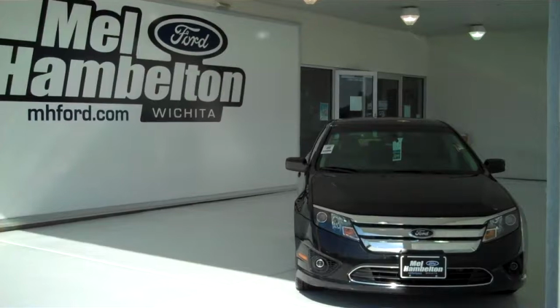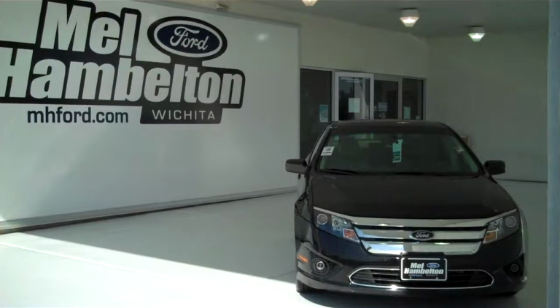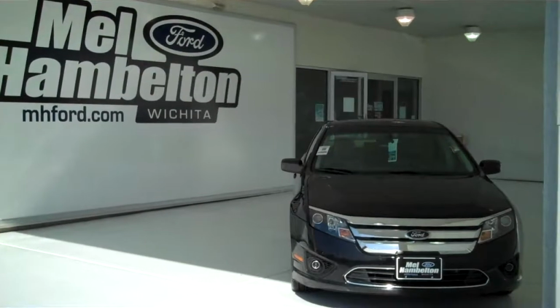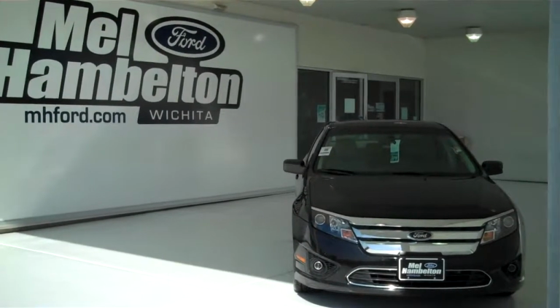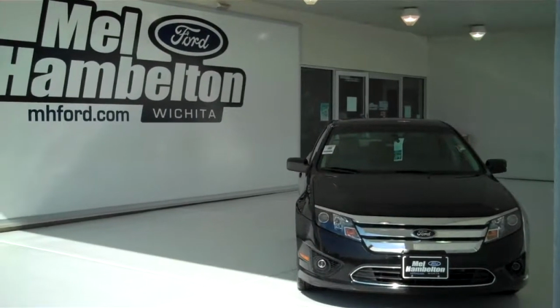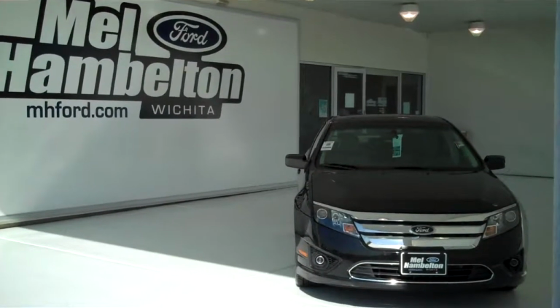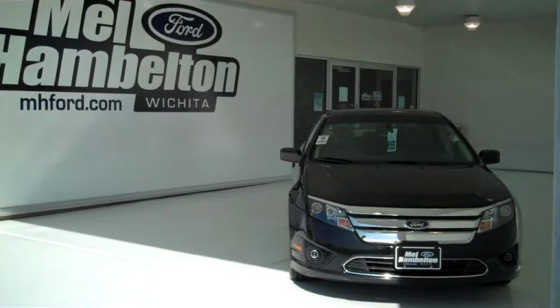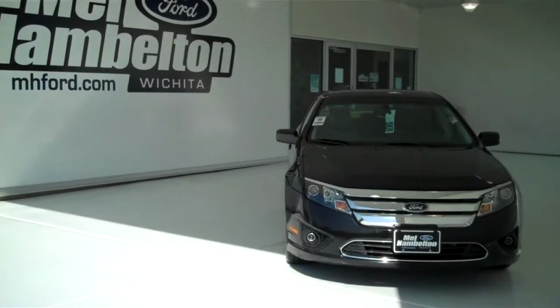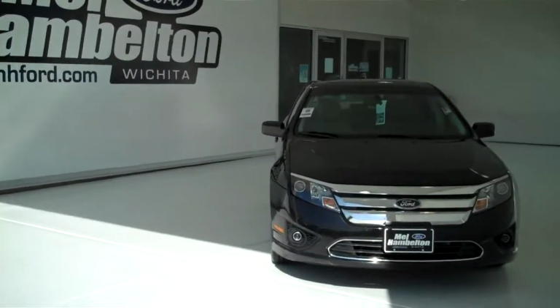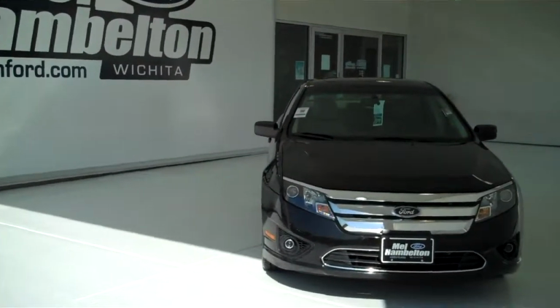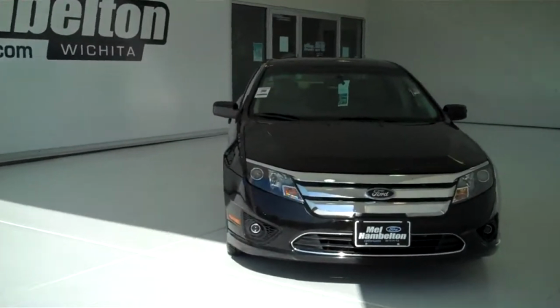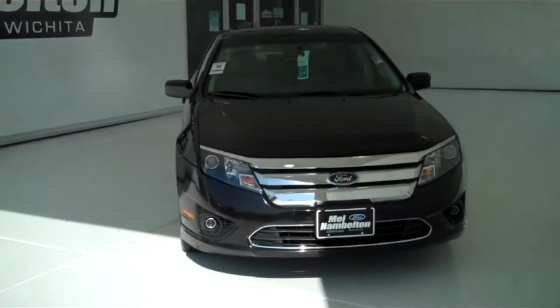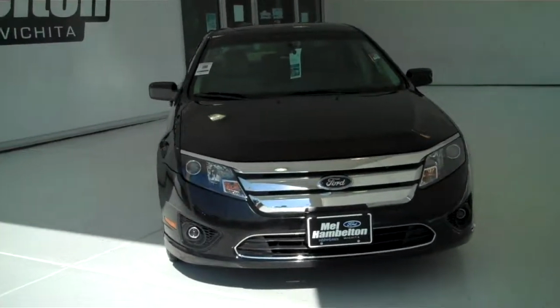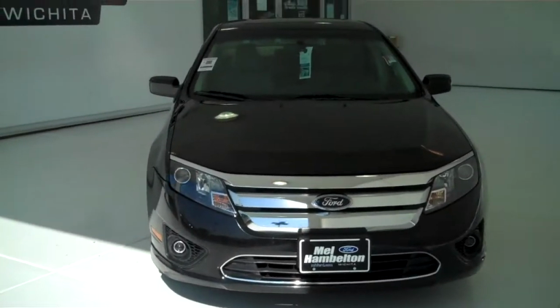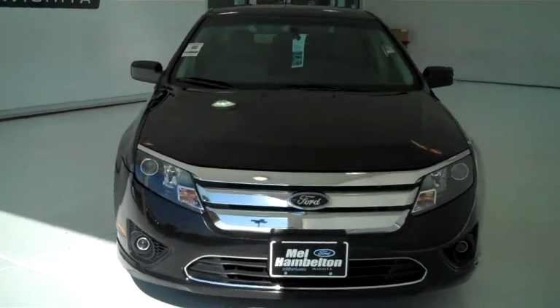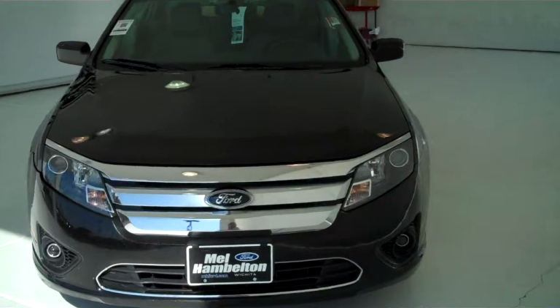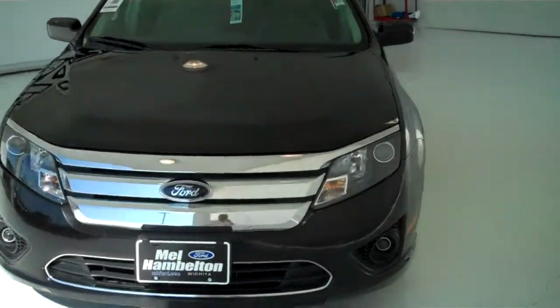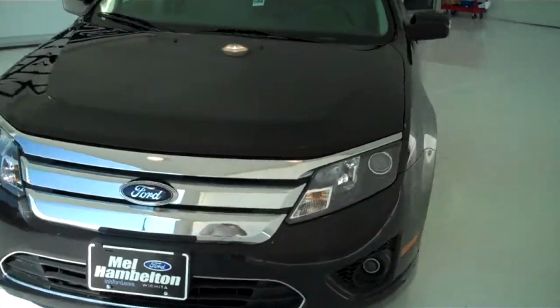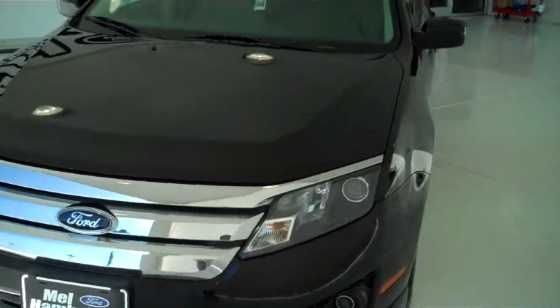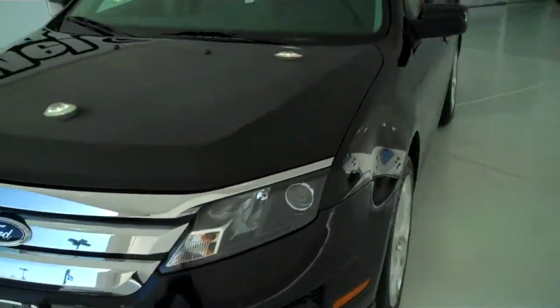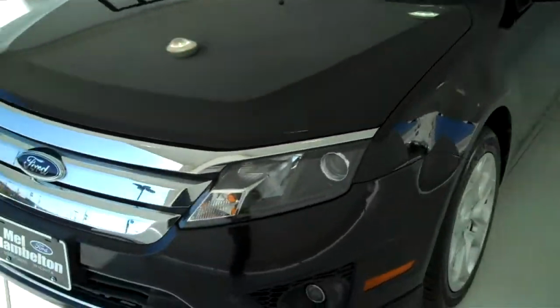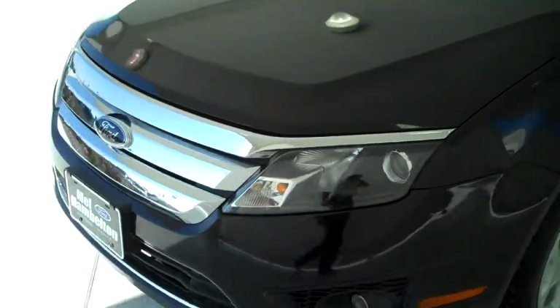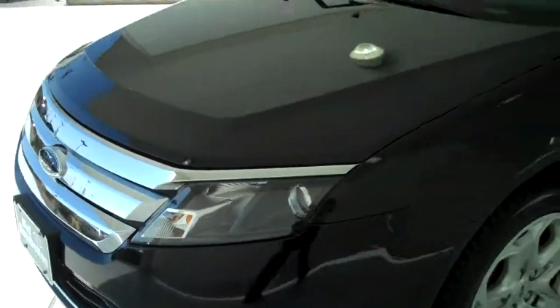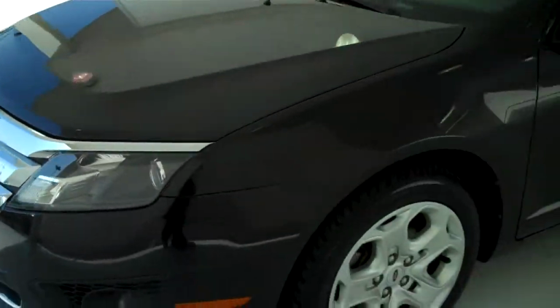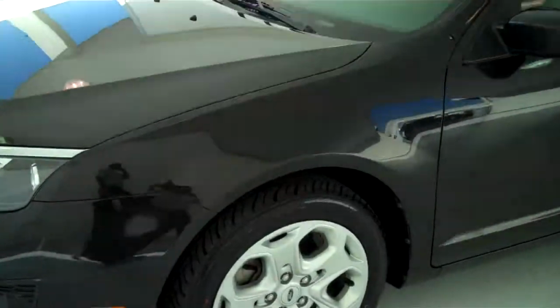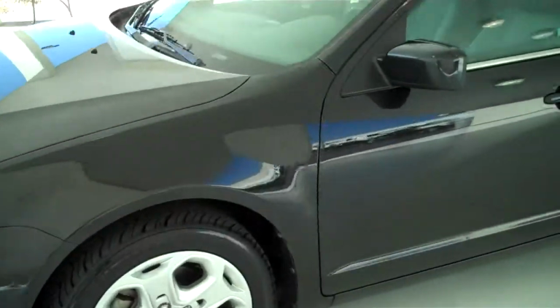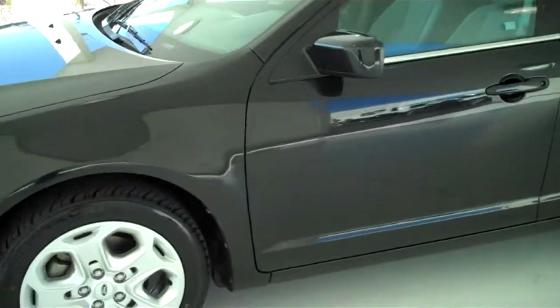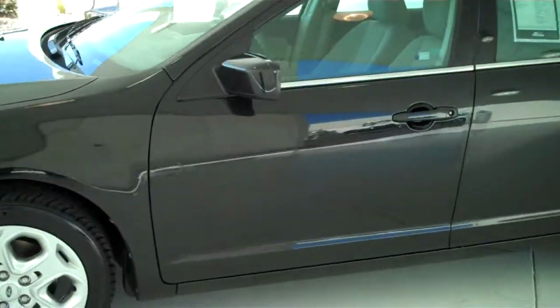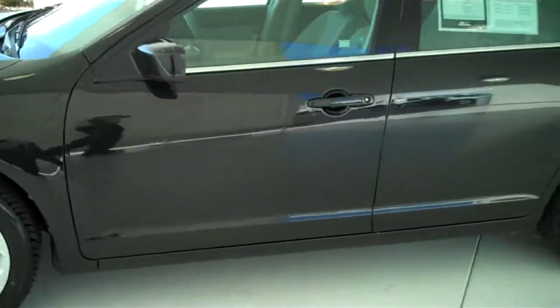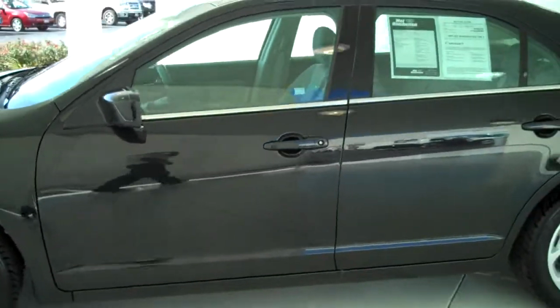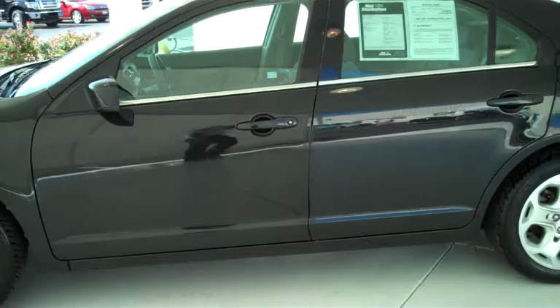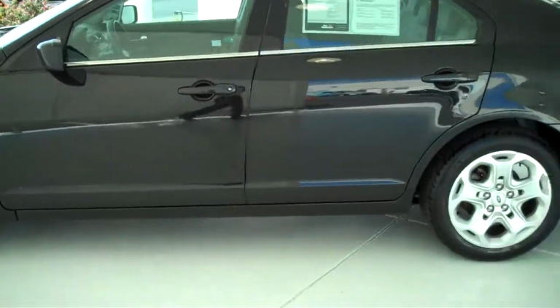Stock number 120-080-A. Here we have a 2010 Ford Fusion, black in color. This one here is a pre-owned.